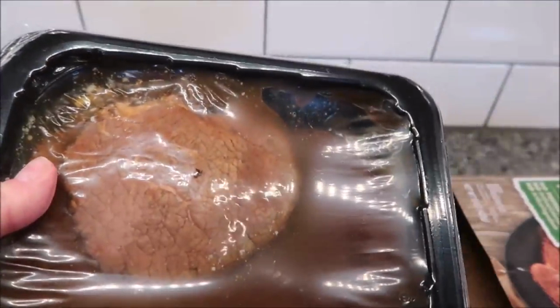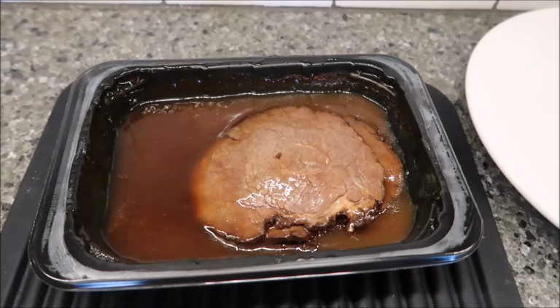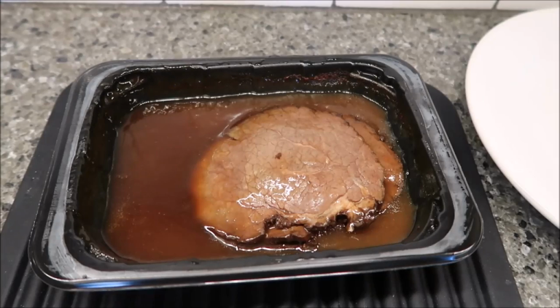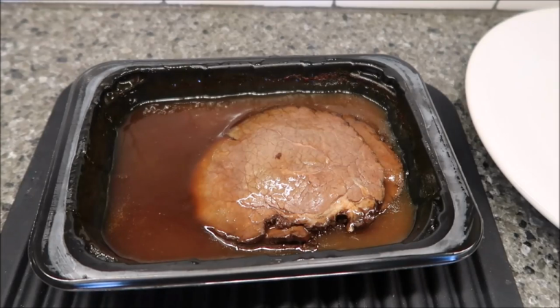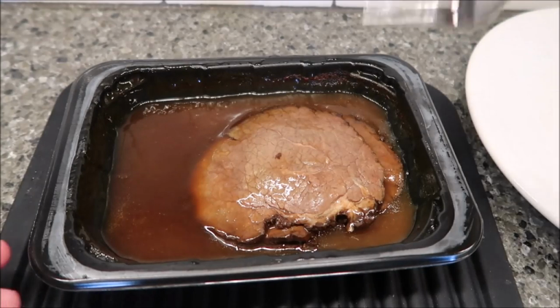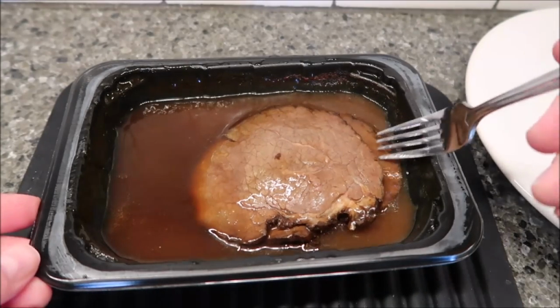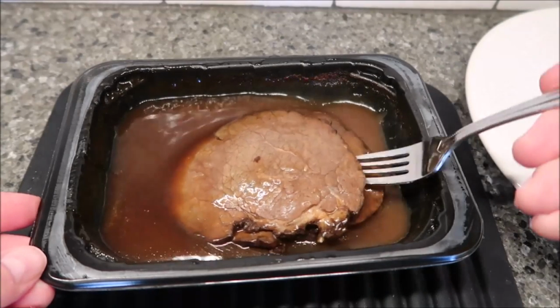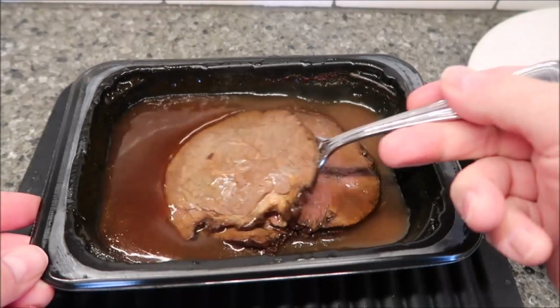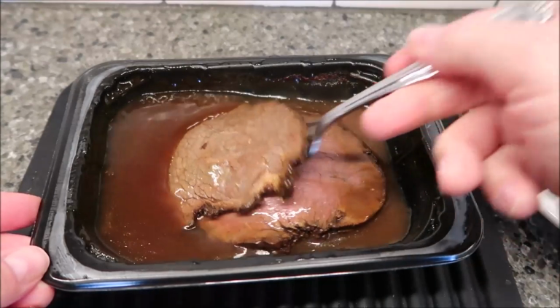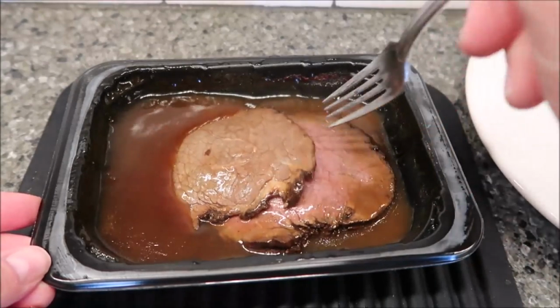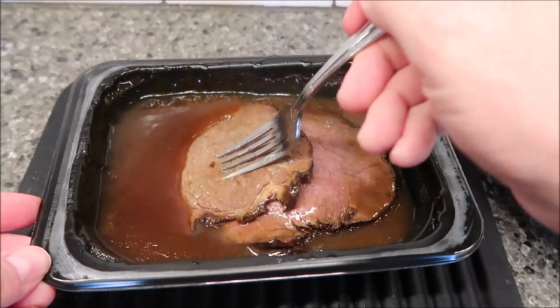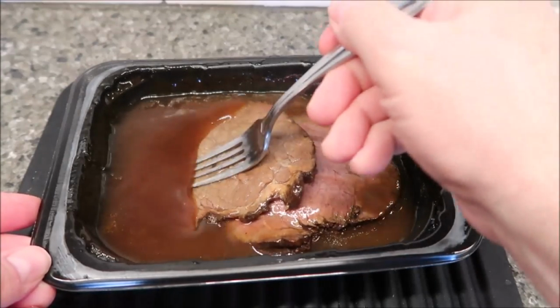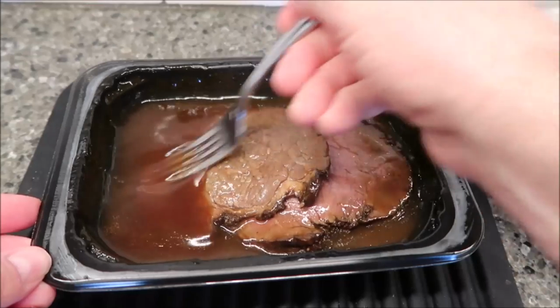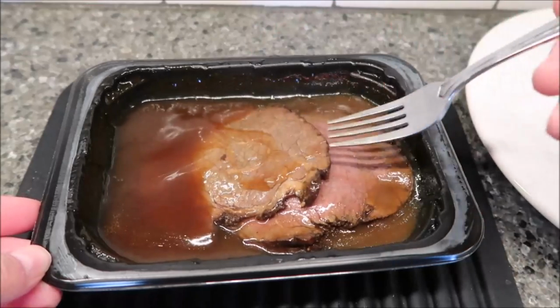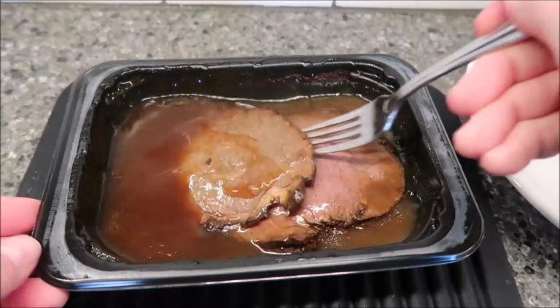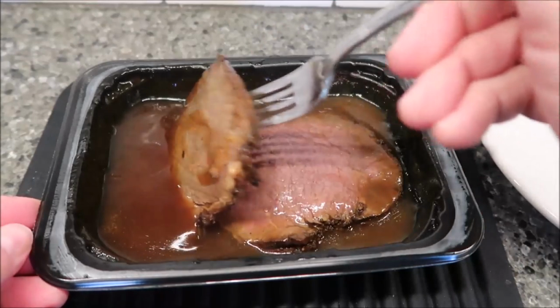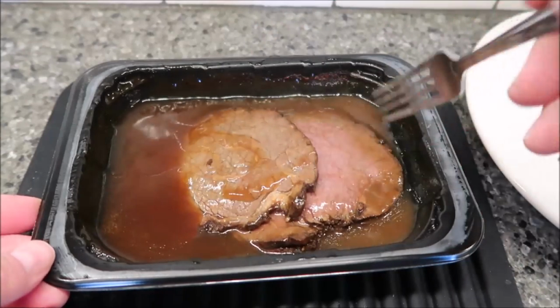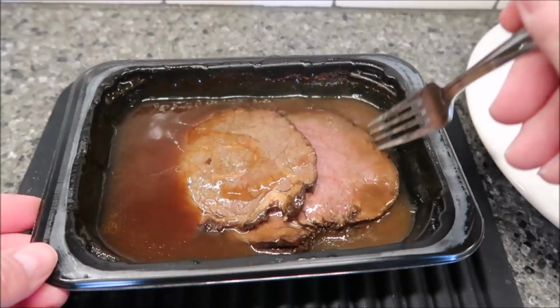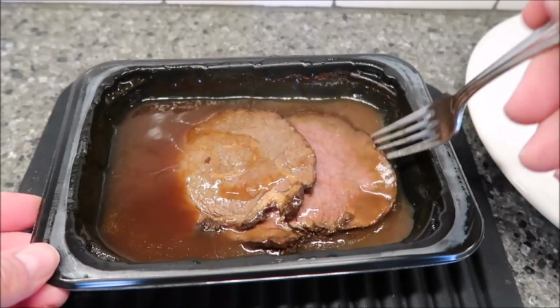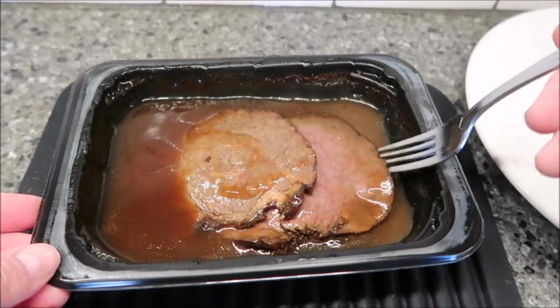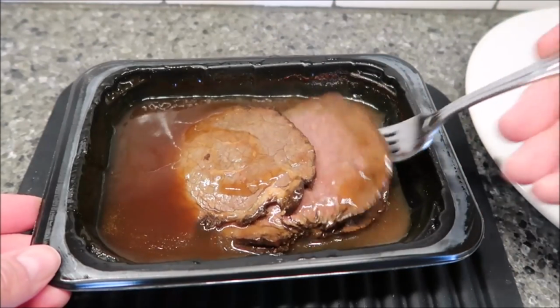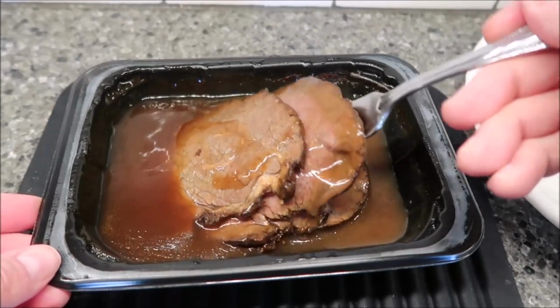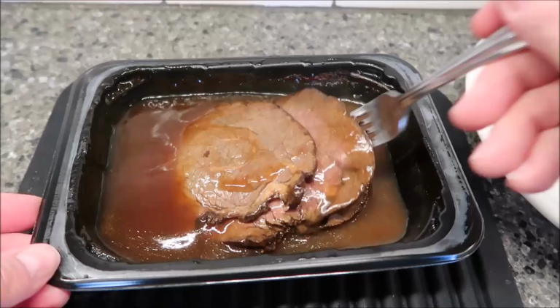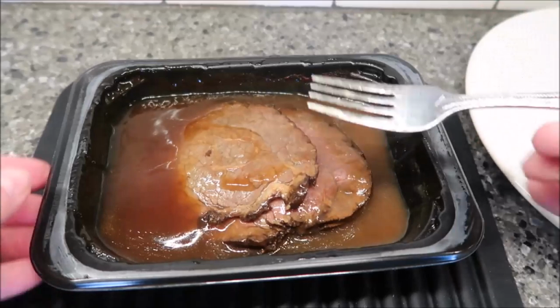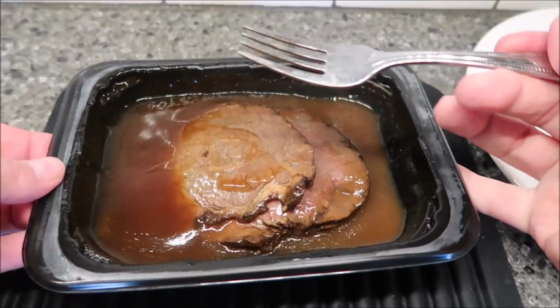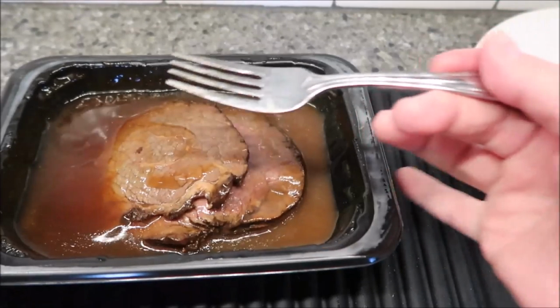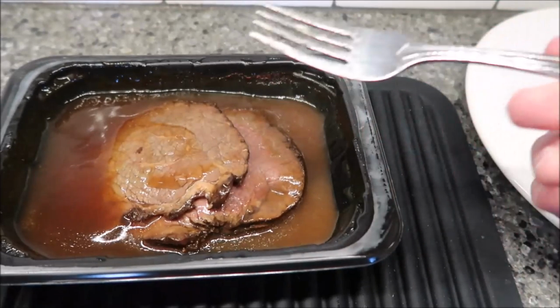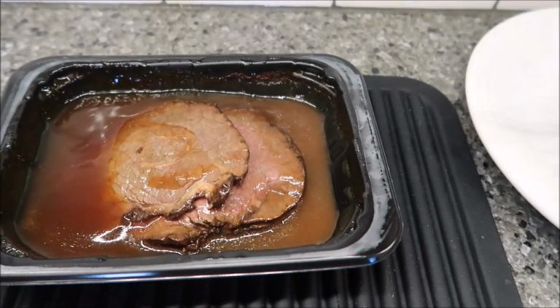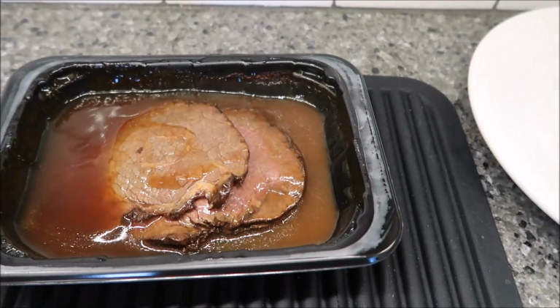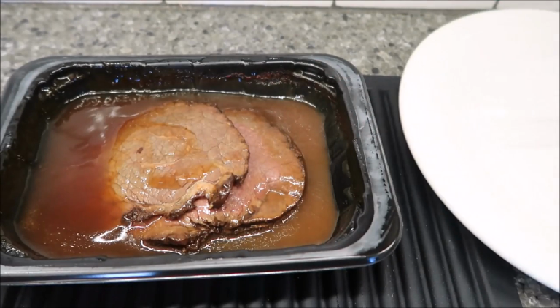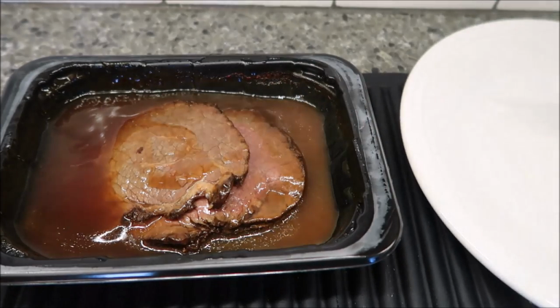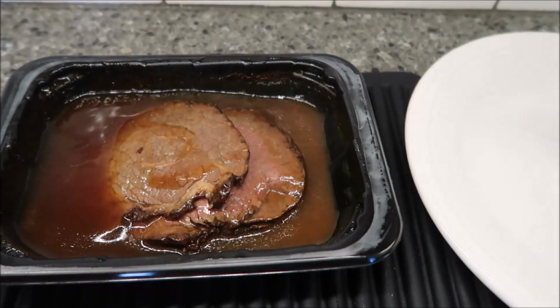All right, so here it is out of the microwave. I just took the plastic wrap off — it thickened that gravy up quite a bit. I have a plate and I want to see how many slices you get, so let me slide this plate over.